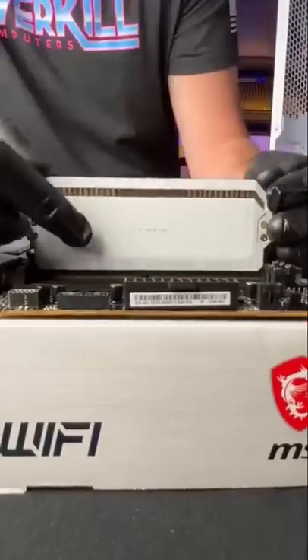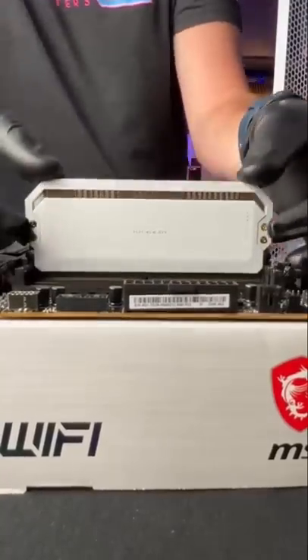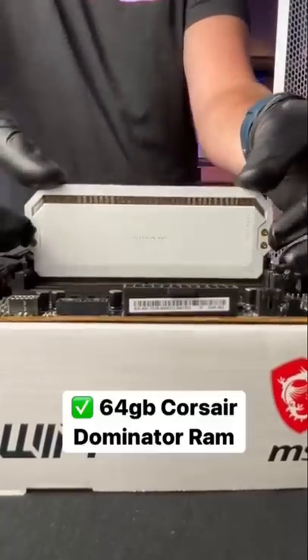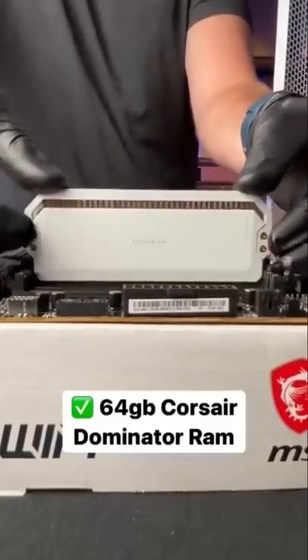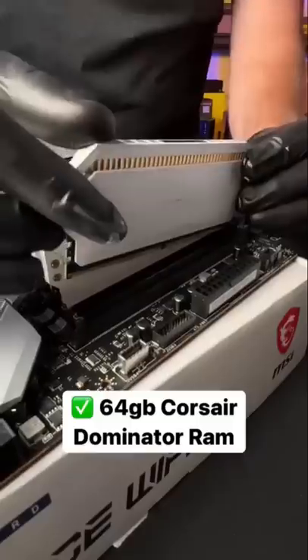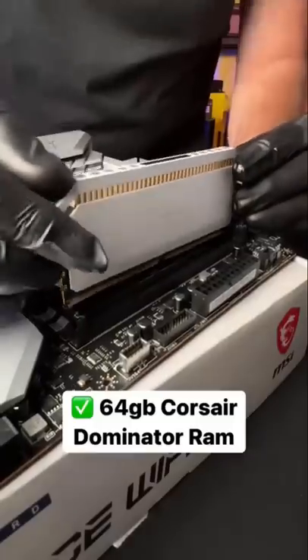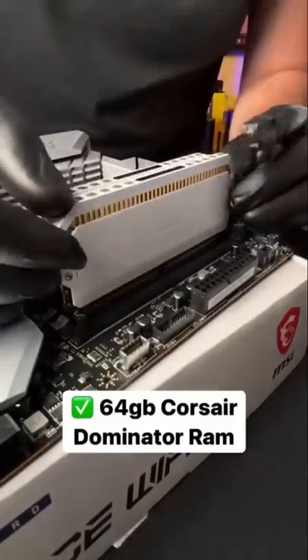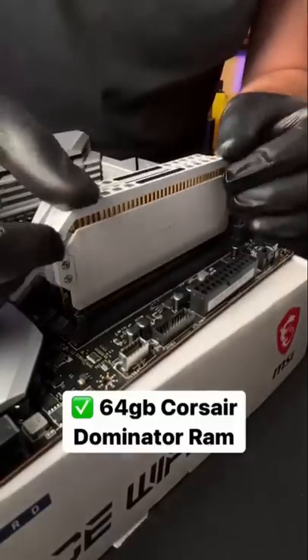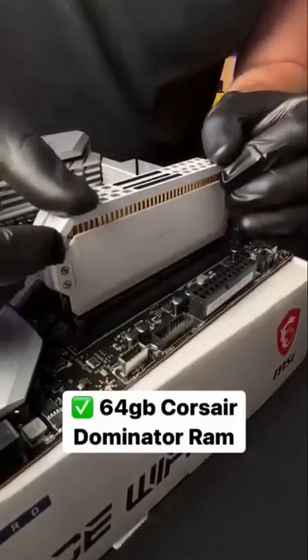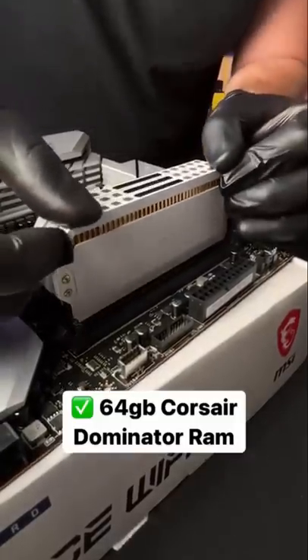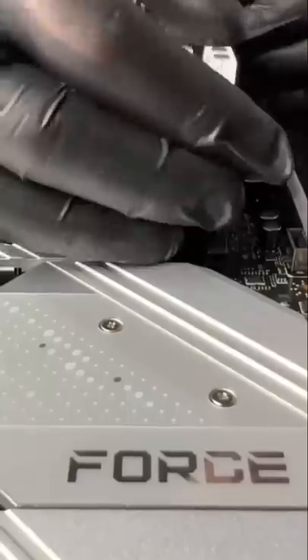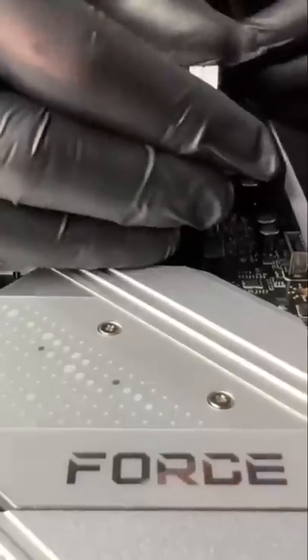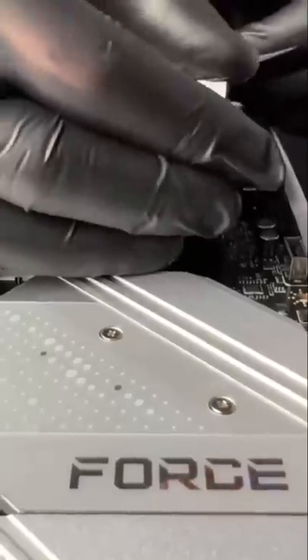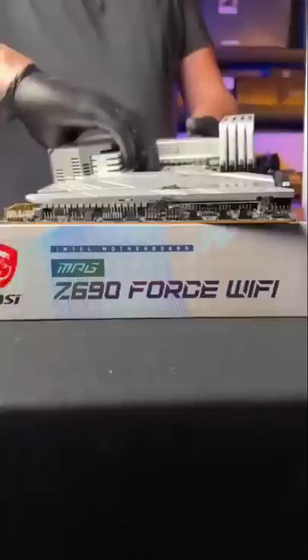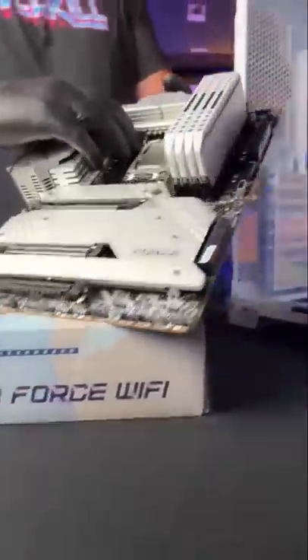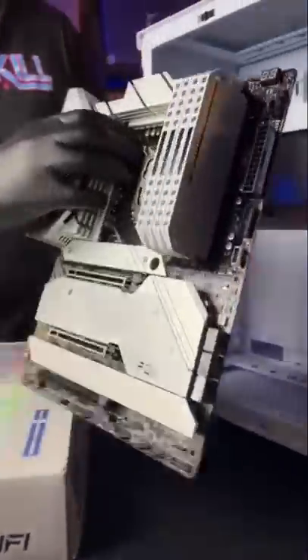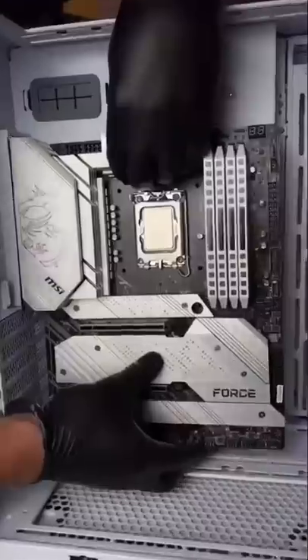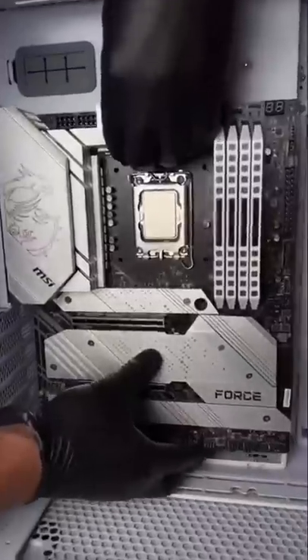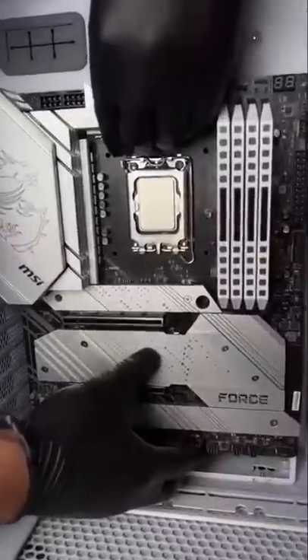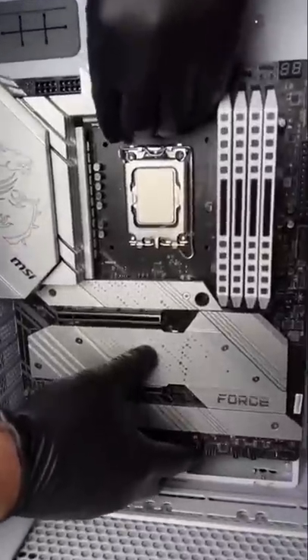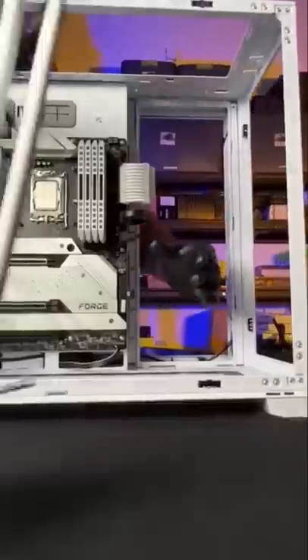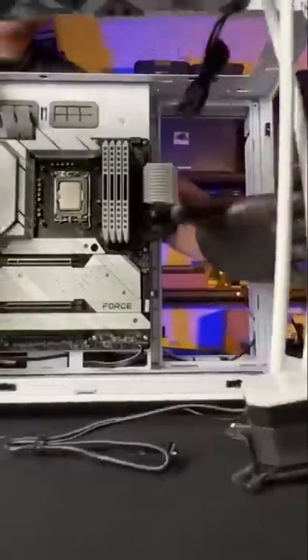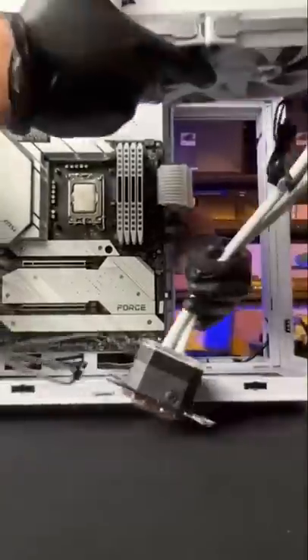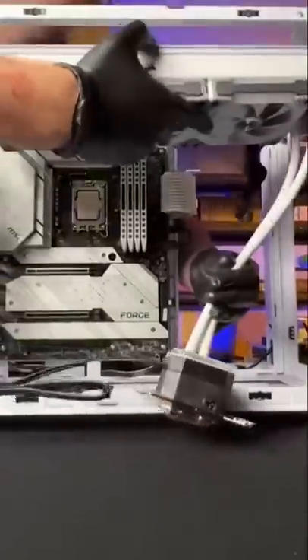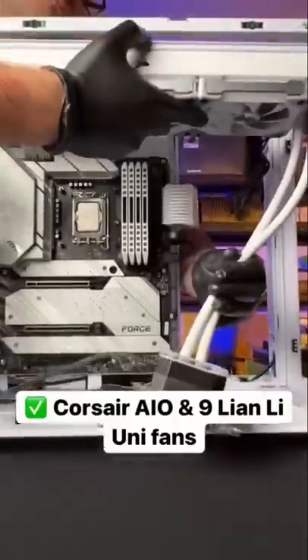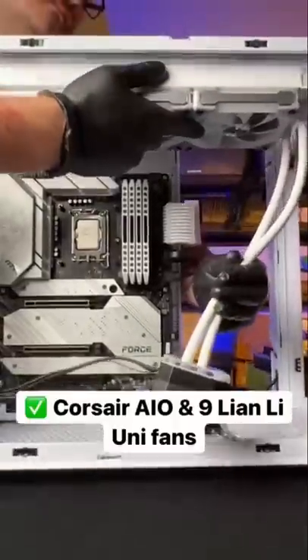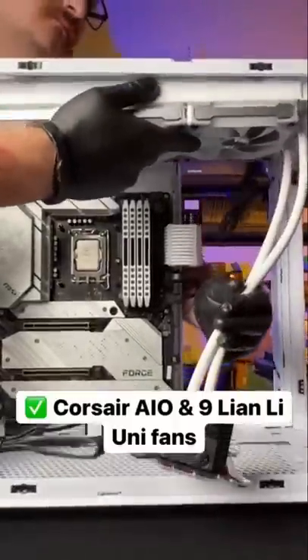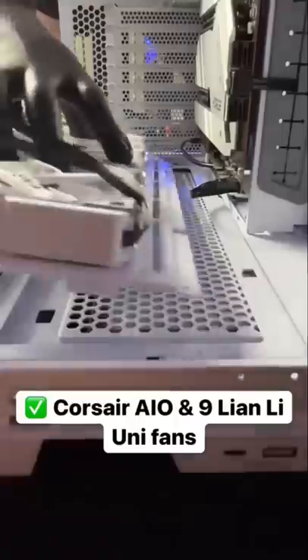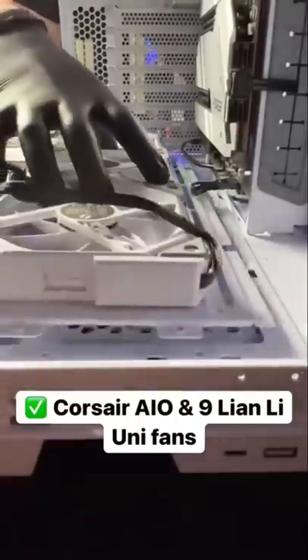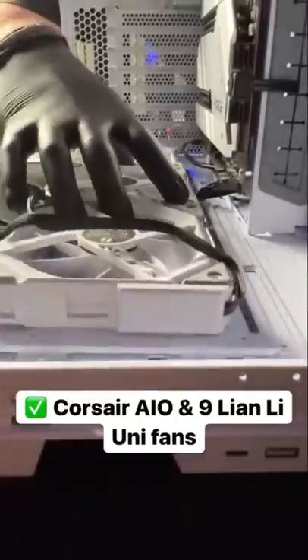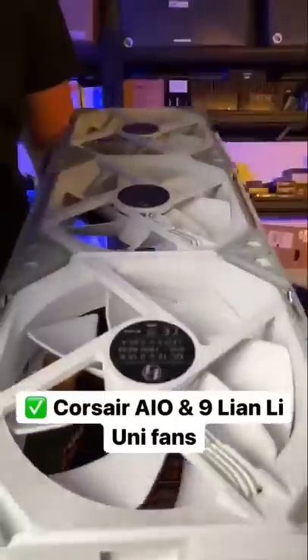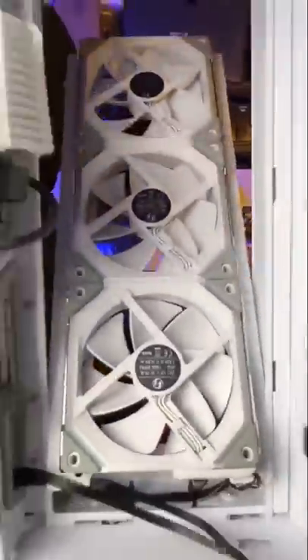Next, we're gonna install 64 gigs of Corsair Dominator Platinum RAM. With that out of the way, we'll get this motherboard in the case and let's move on to cooling. For cooling, we'll be going with this Corsair AIO and nine of these Lian Li Unifans.